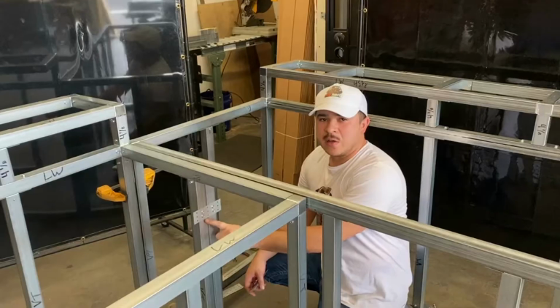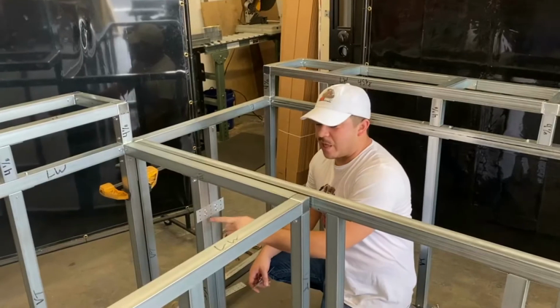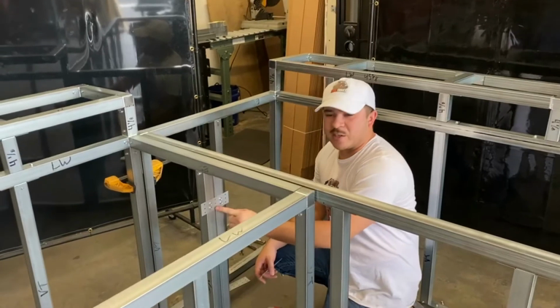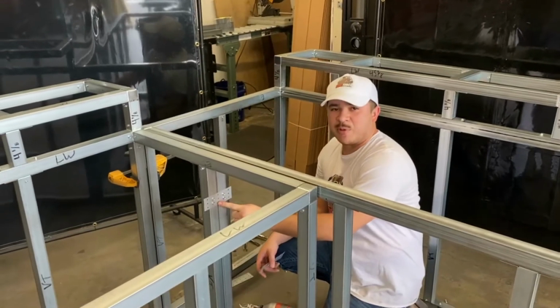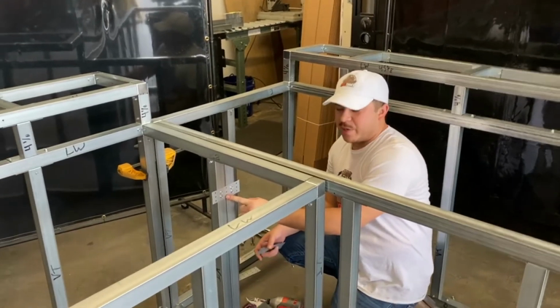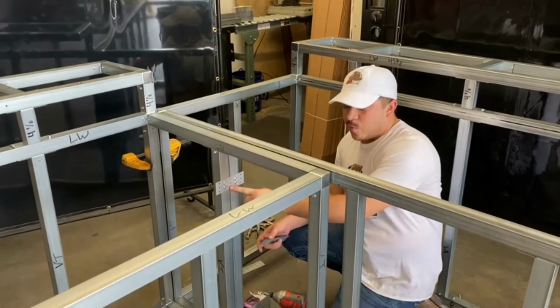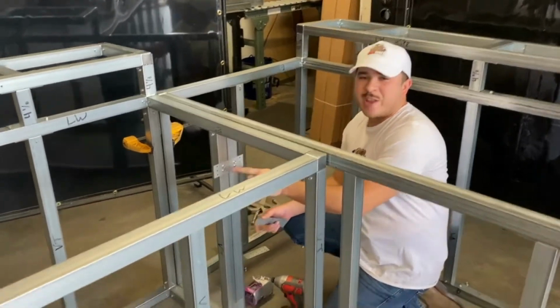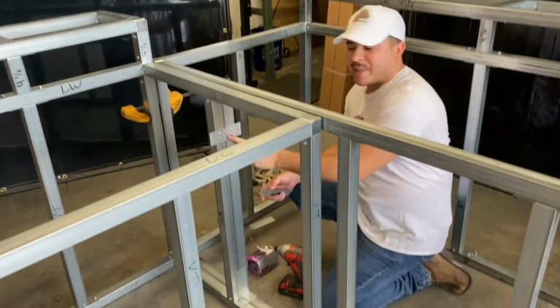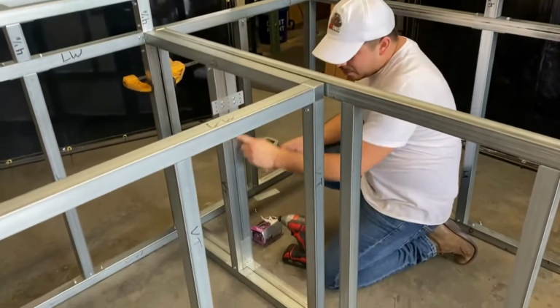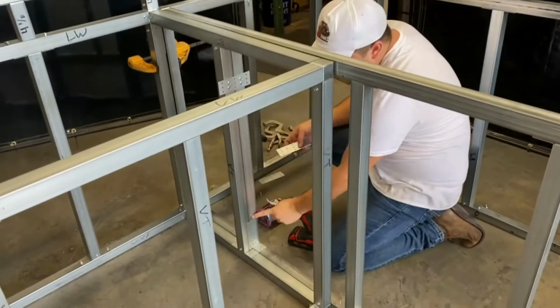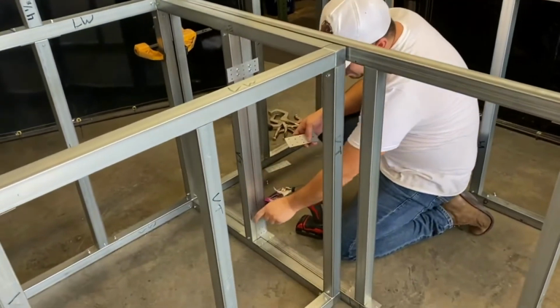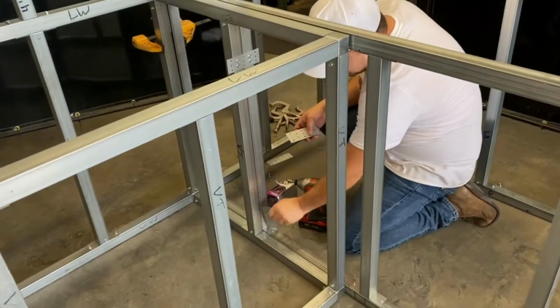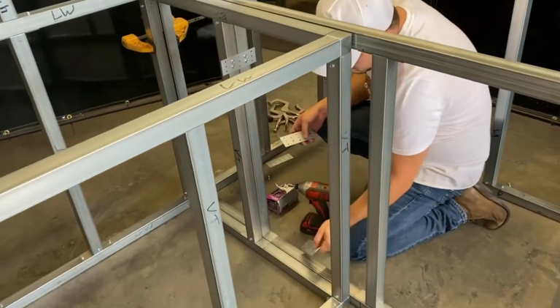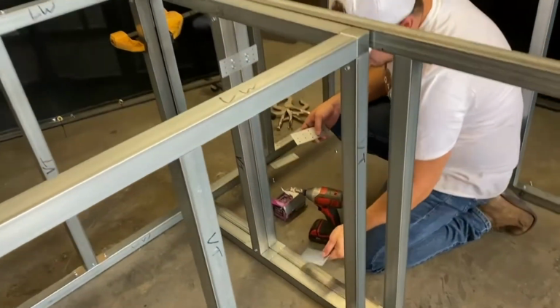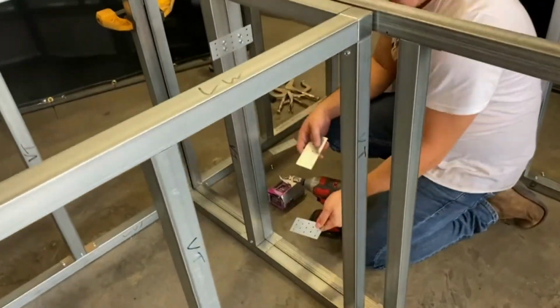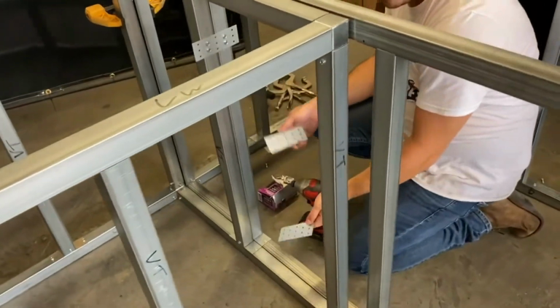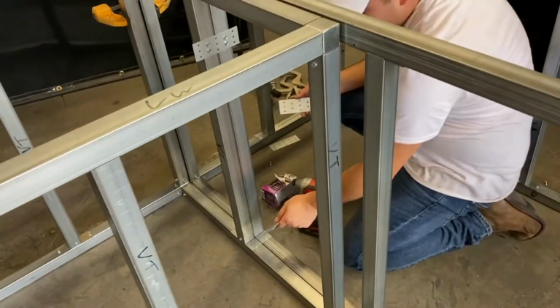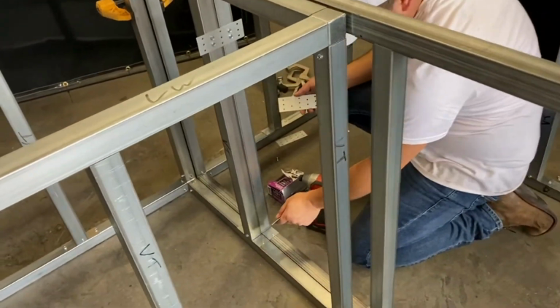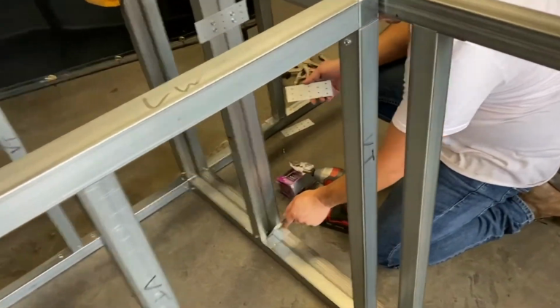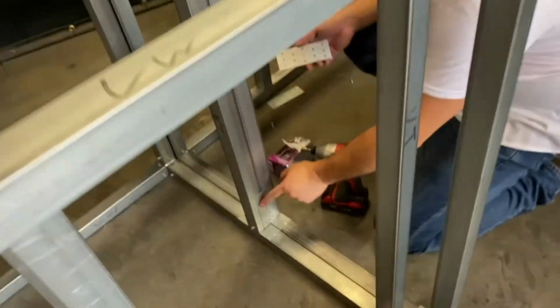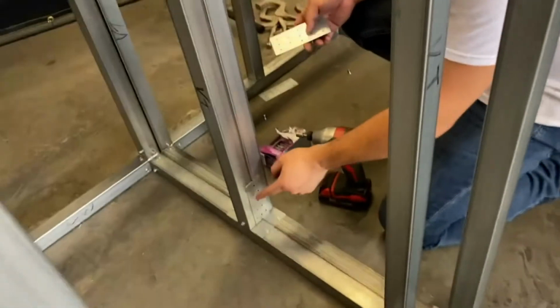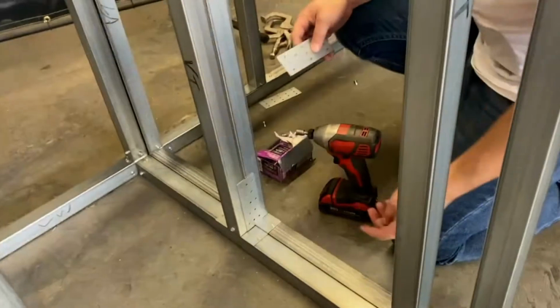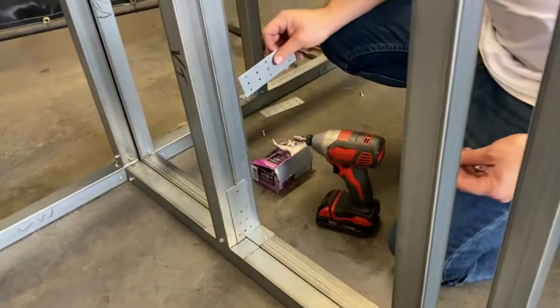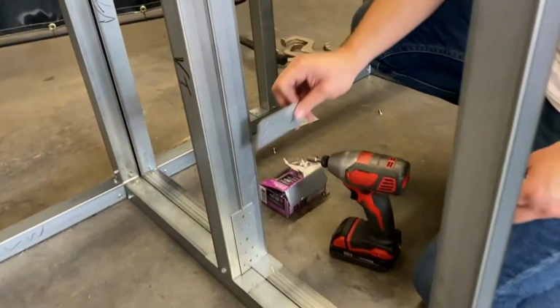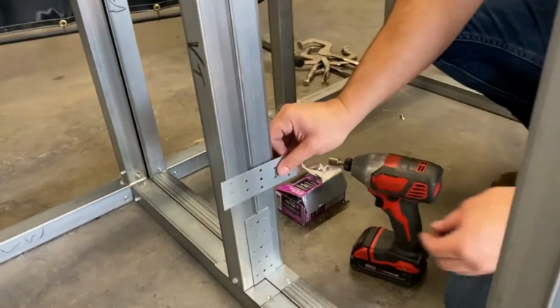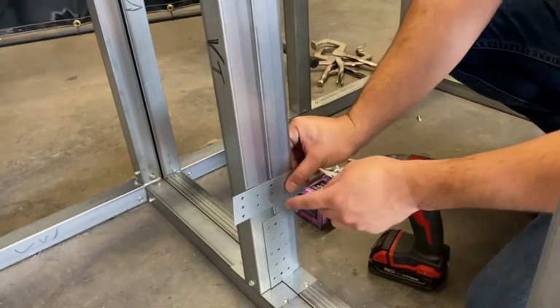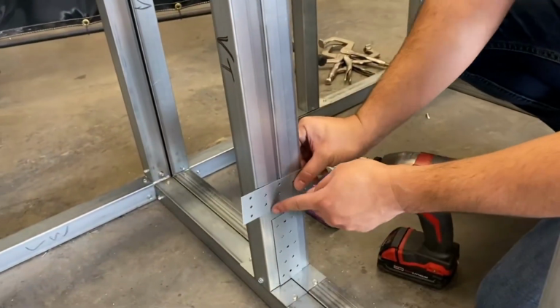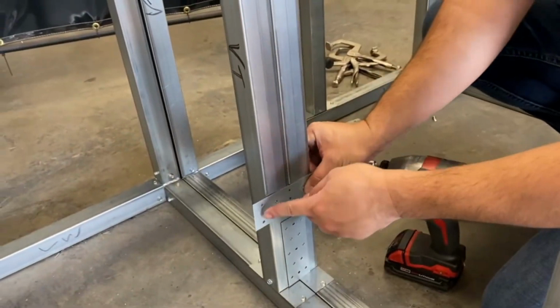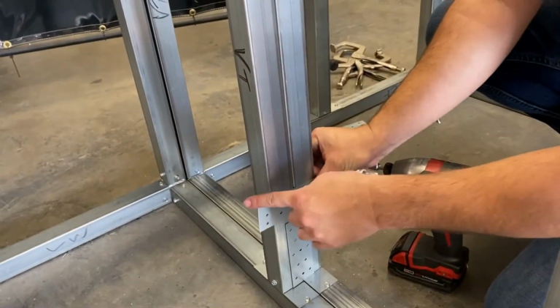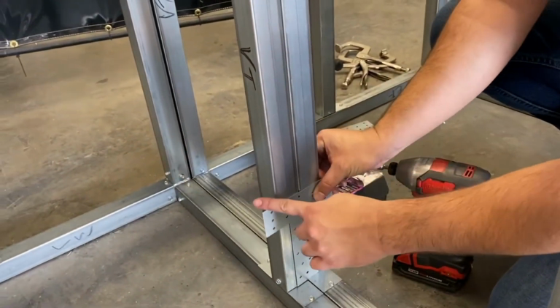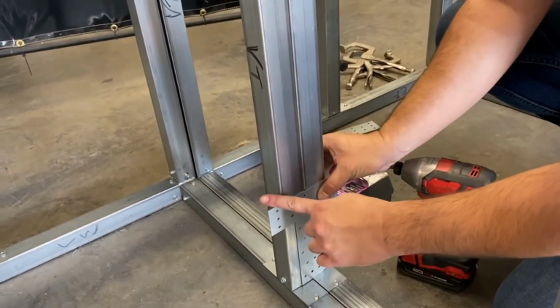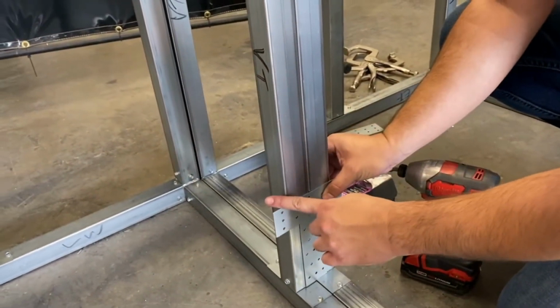Now that we've got our top one screwed in, we'll go ahead and mimic that down here. If you want to know how high to put it, you can just take one connector plate, sit it right on top, and level it there.